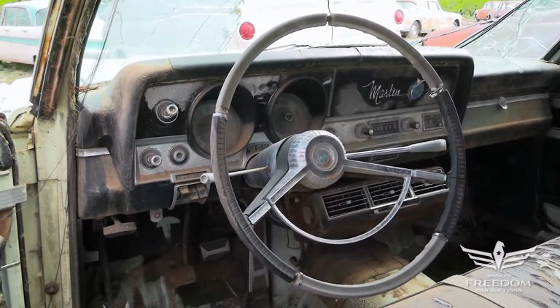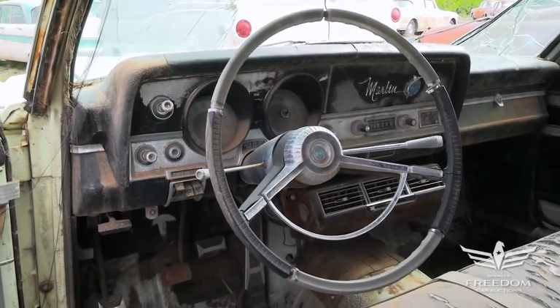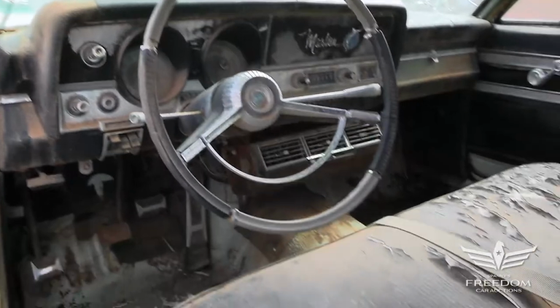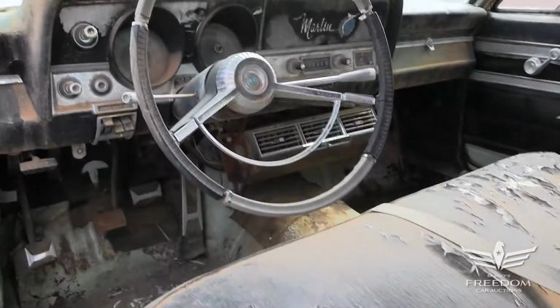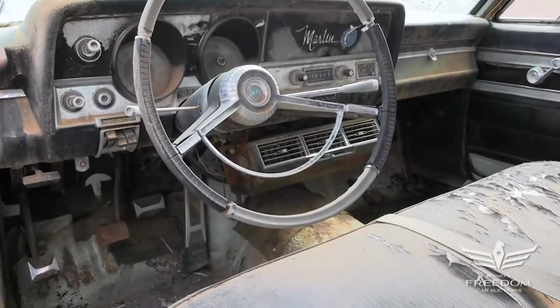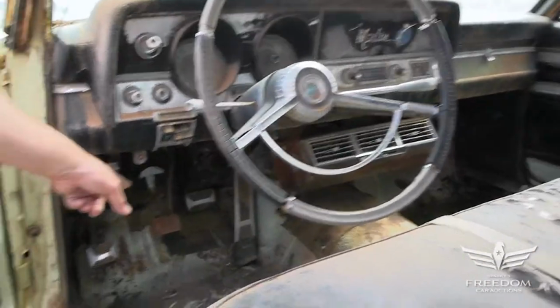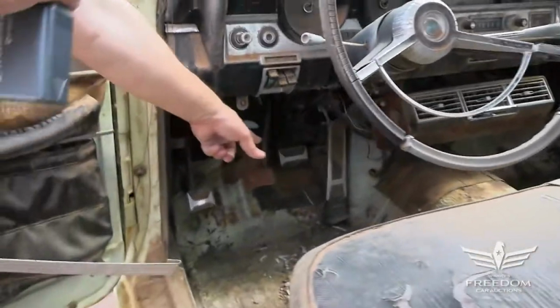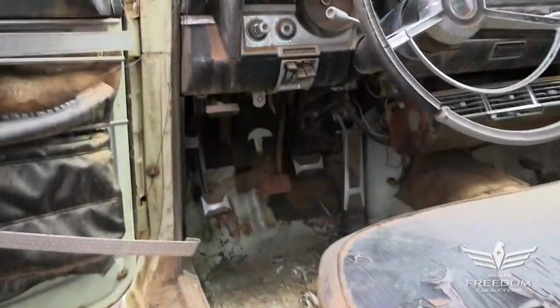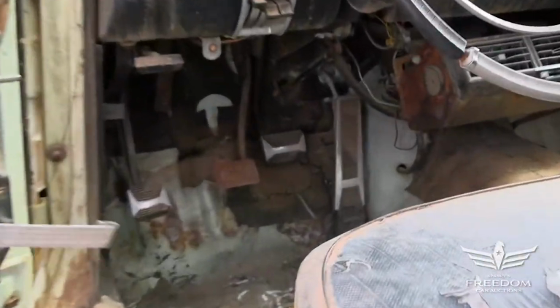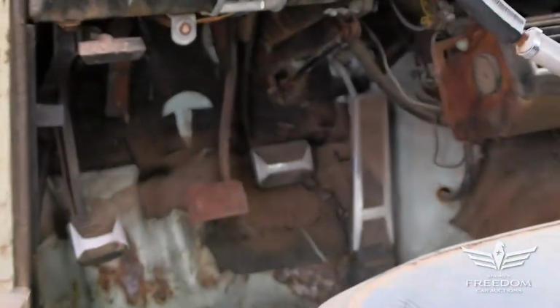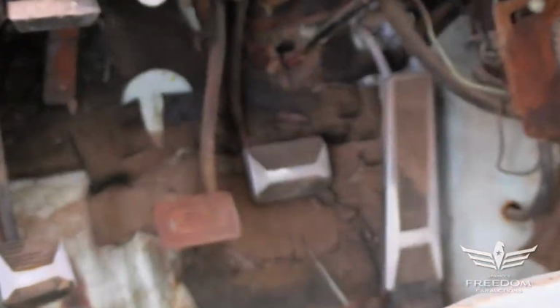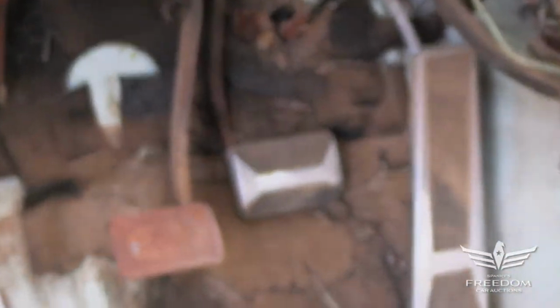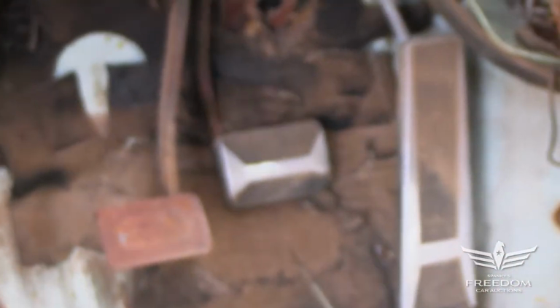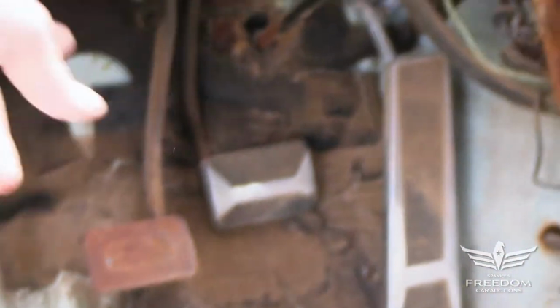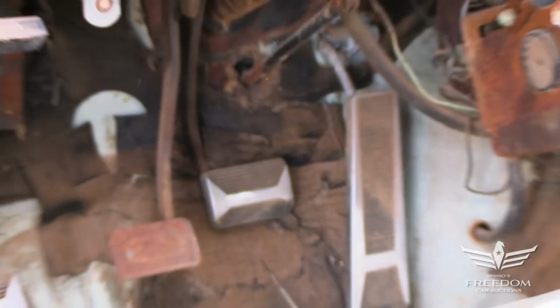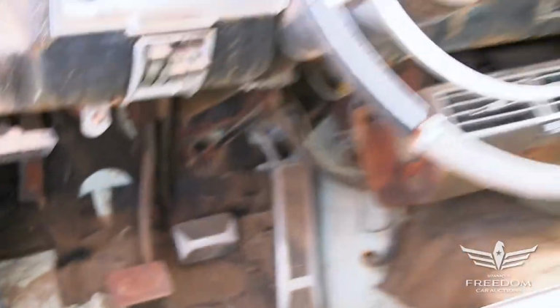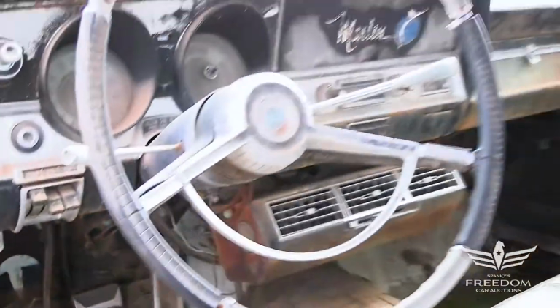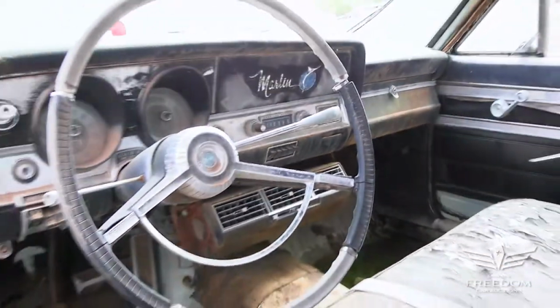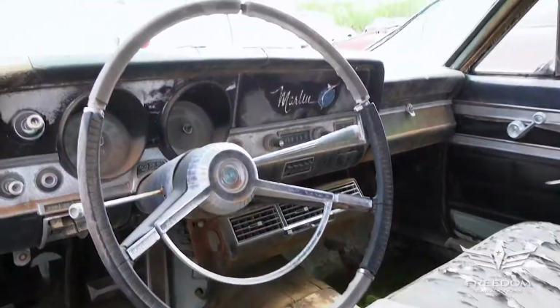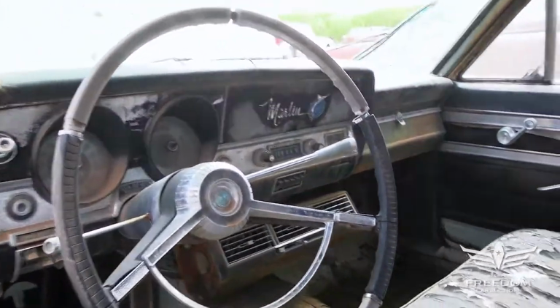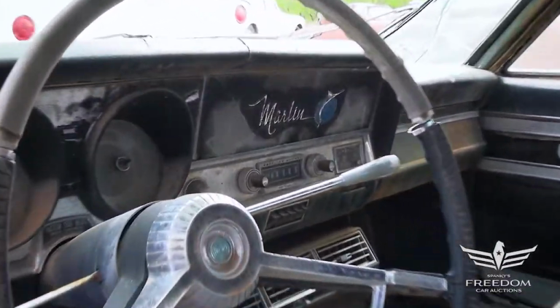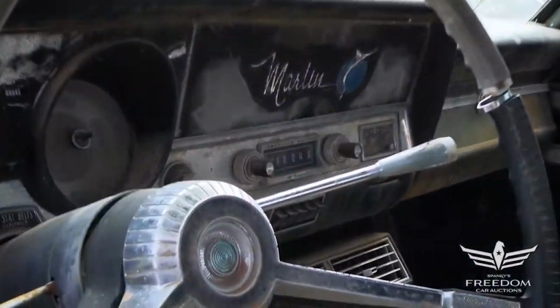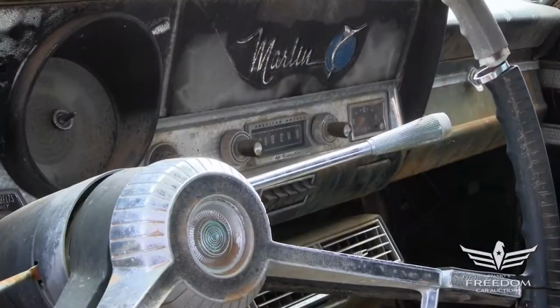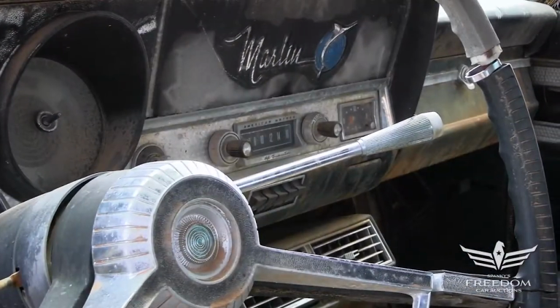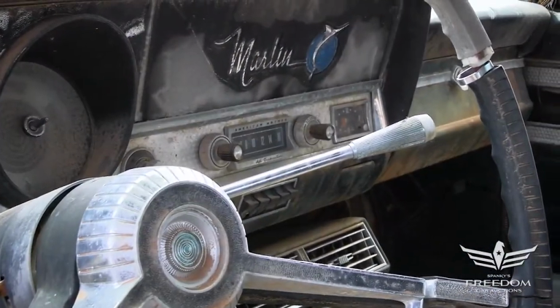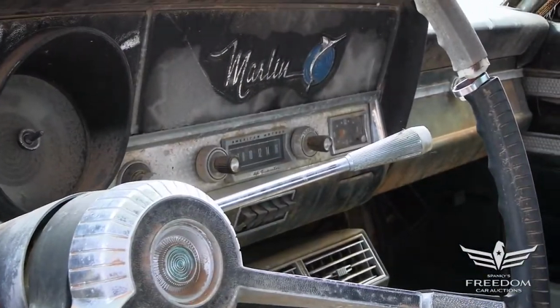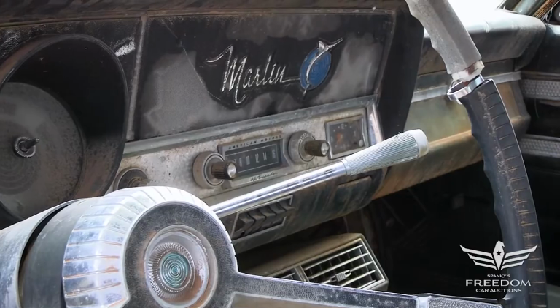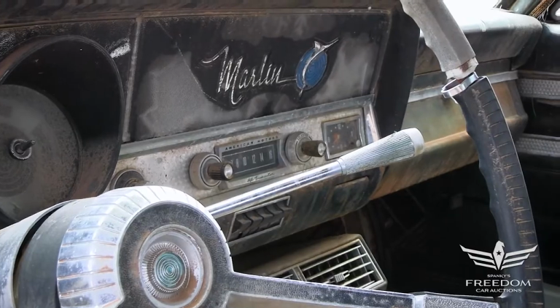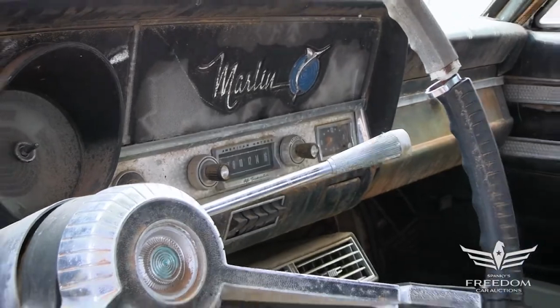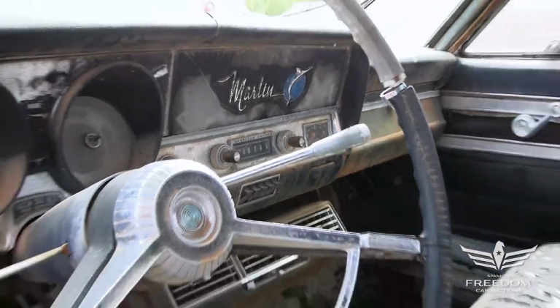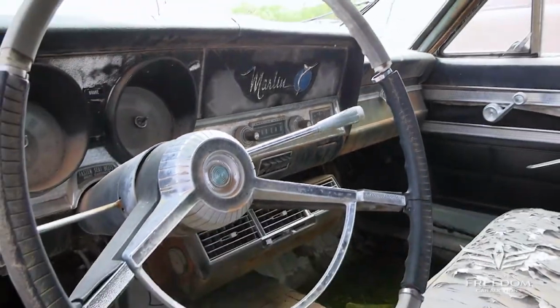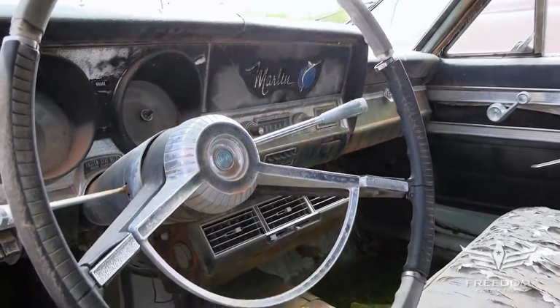Most importantly on this one: three-speed manual transmission on the column — very cool. That was the base transmission in the Marlin, seldom seen these days. Most of these were automatics or four on the floor, but you could get a three on the tree if you wanted it.